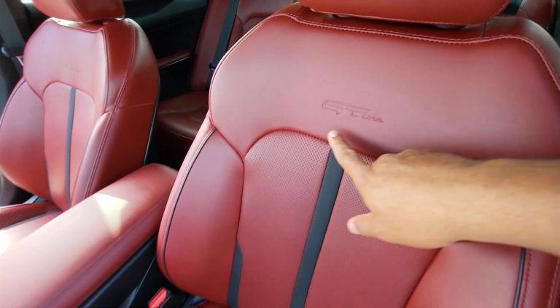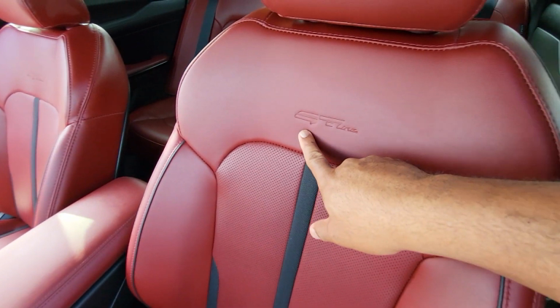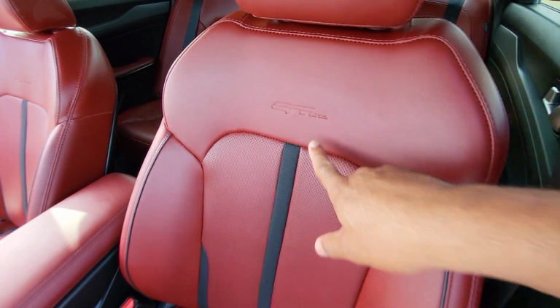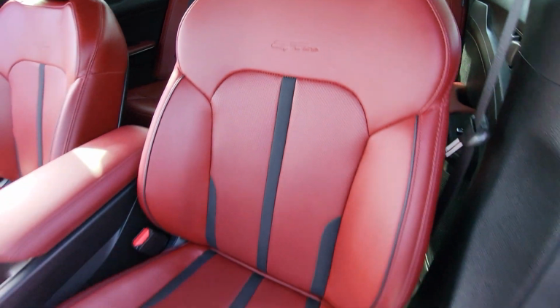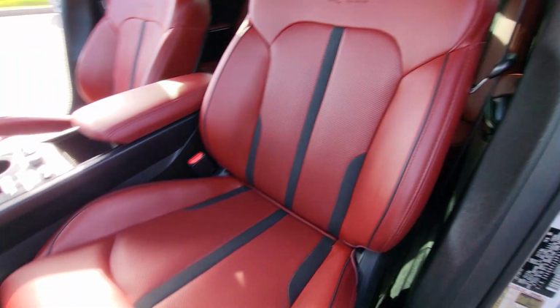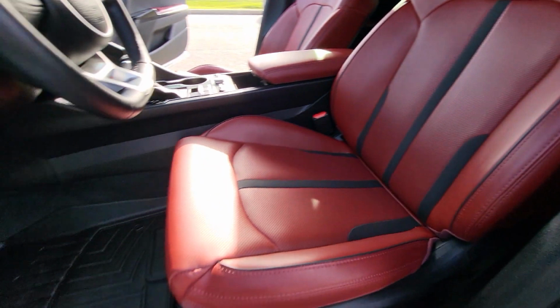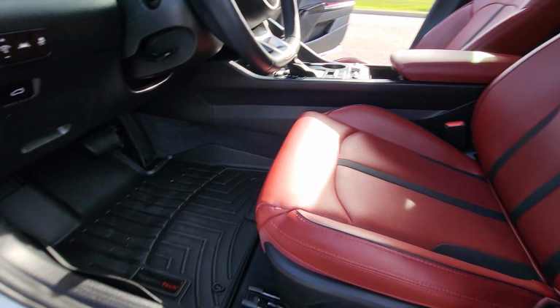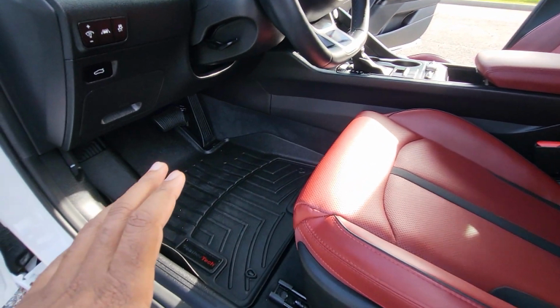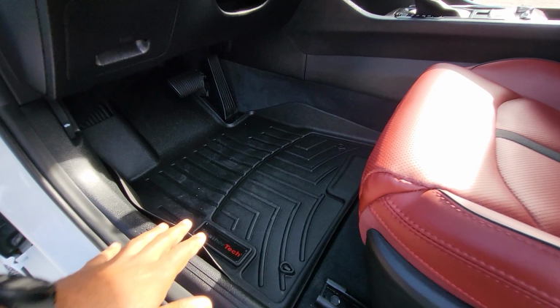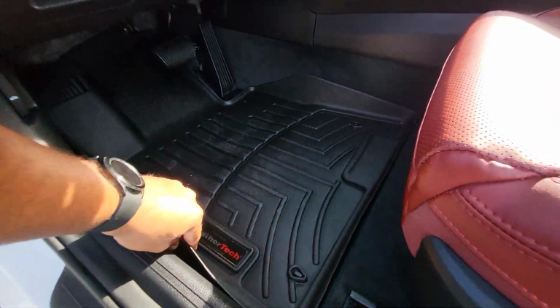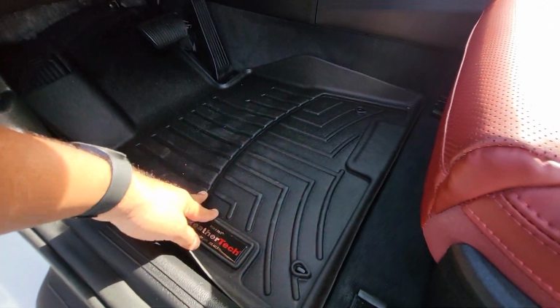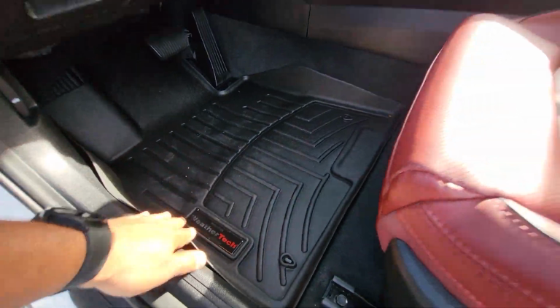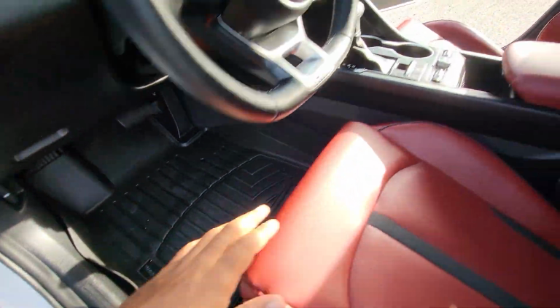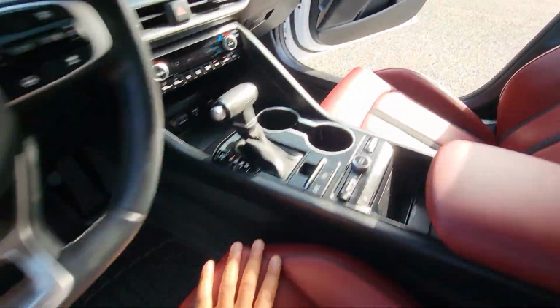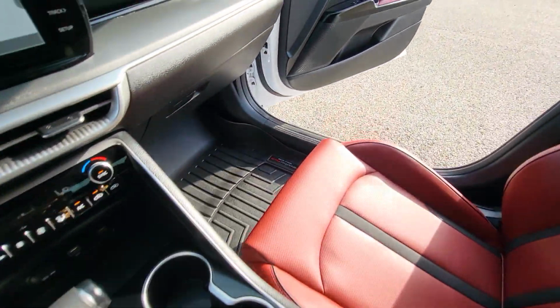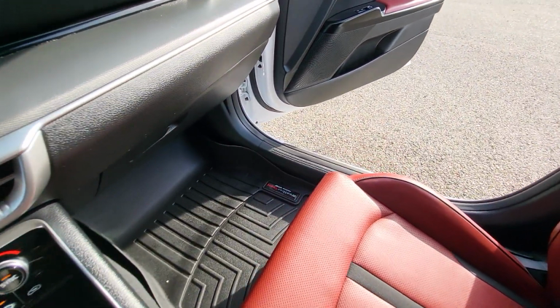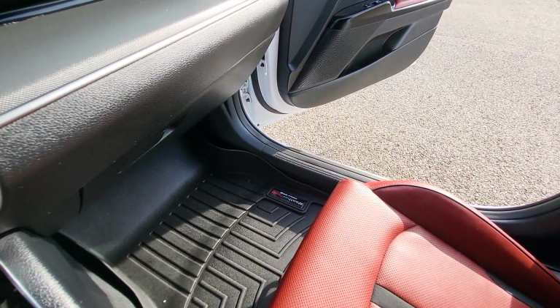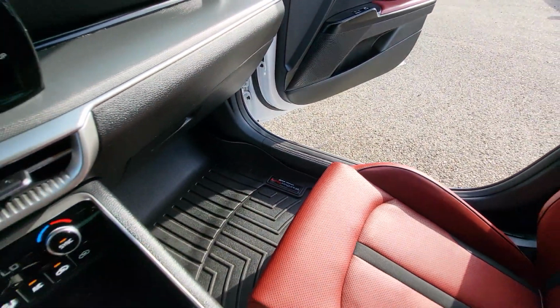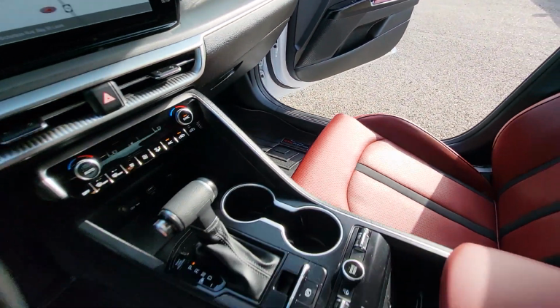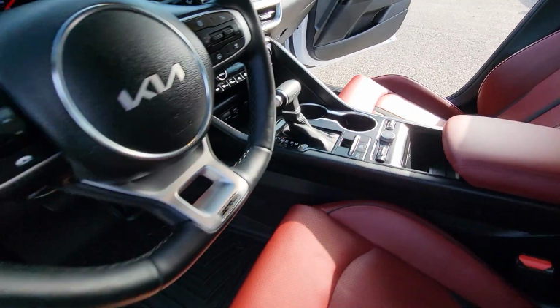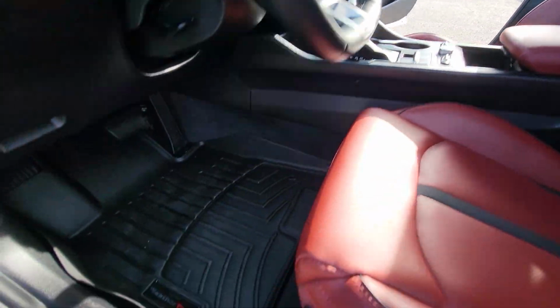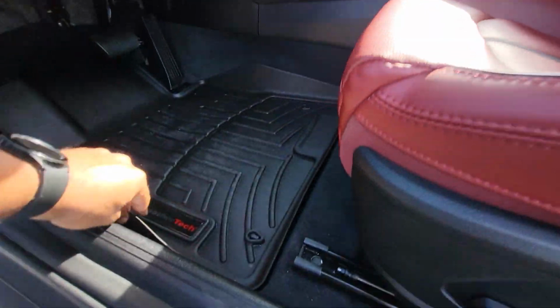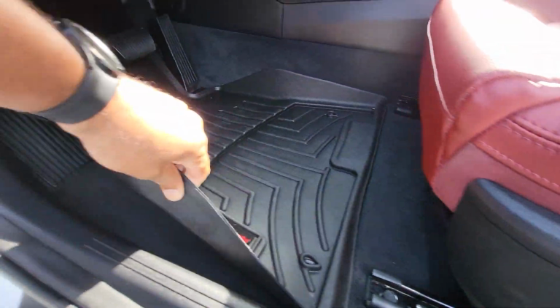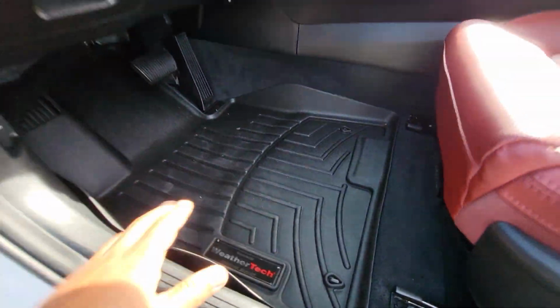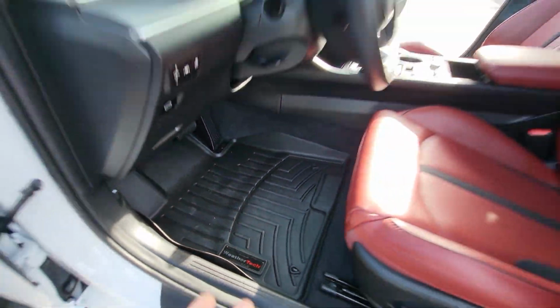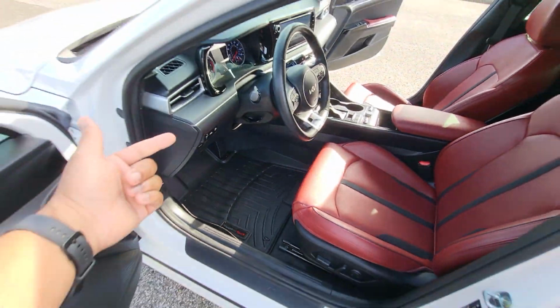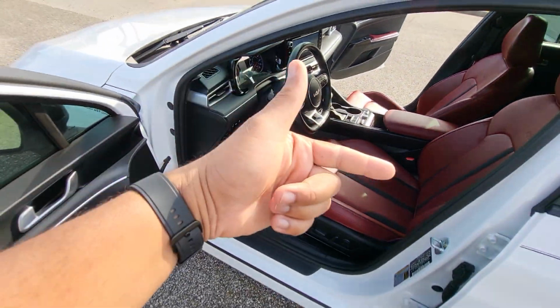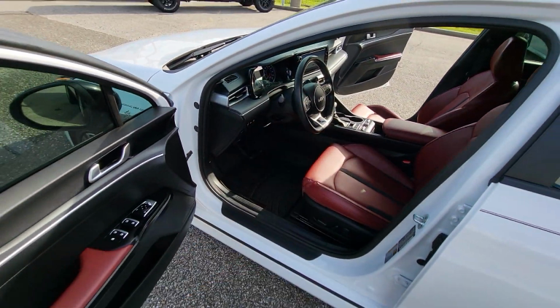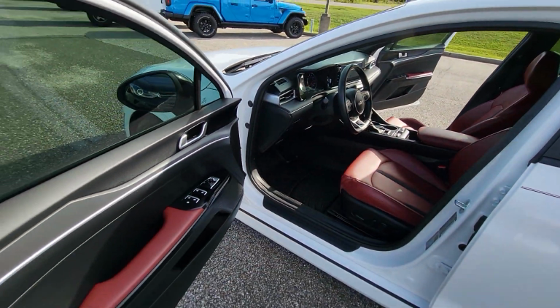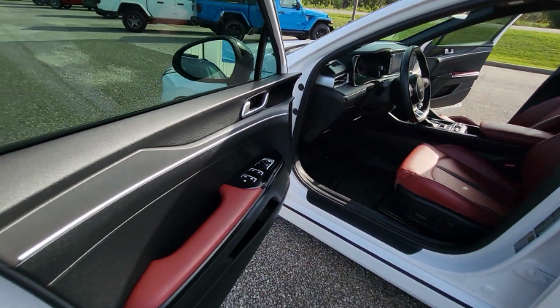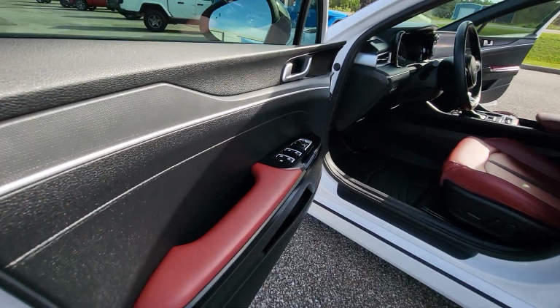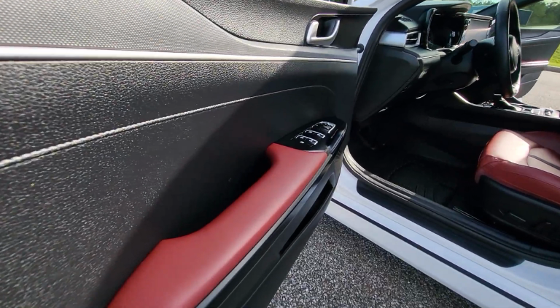We got GT Line right there in the seats and it looks like it did have WeatherTech mats — two WeatherTech mats for the two front seats to keep that carpet looking good. Then of course we saw the original ones in the trunk.